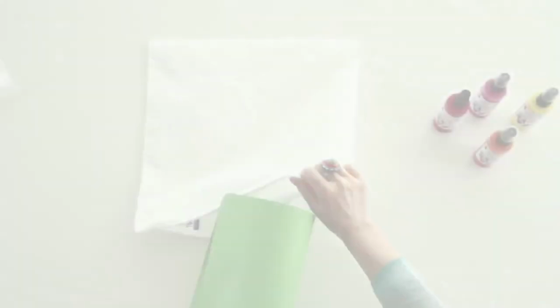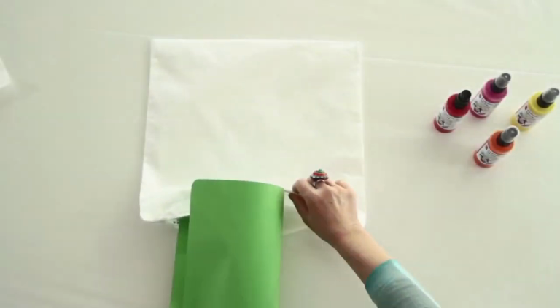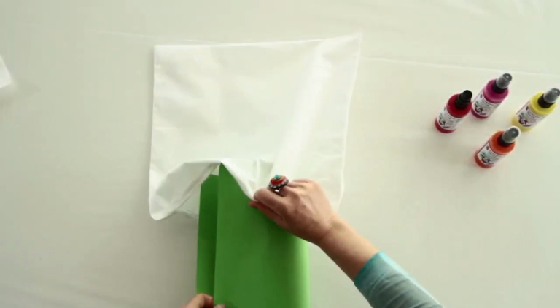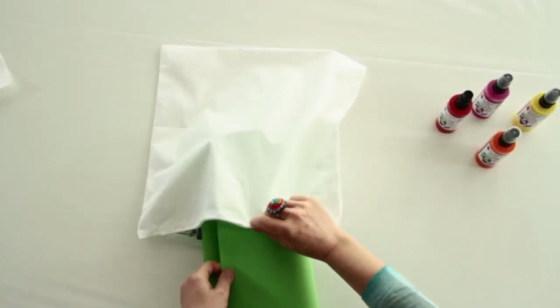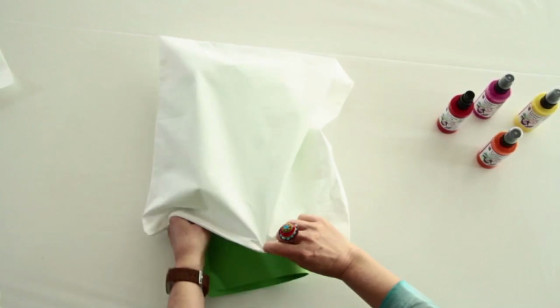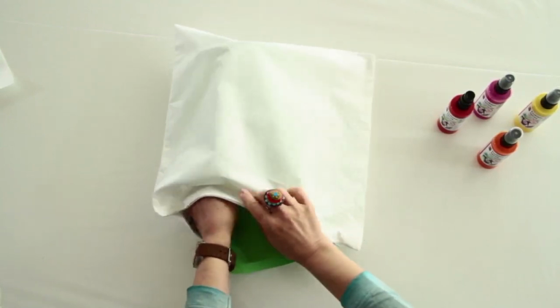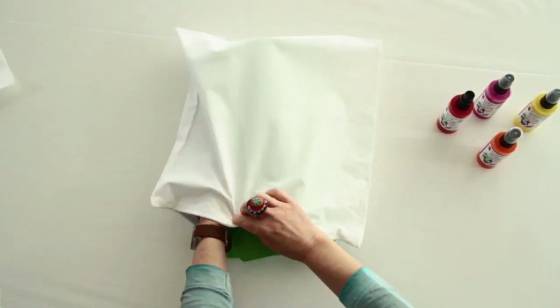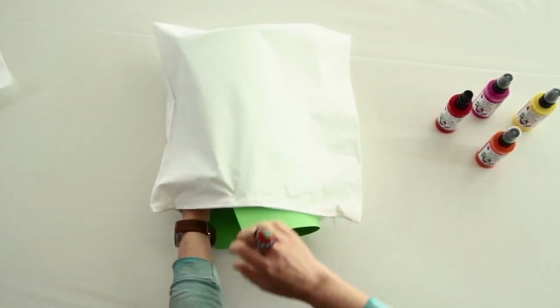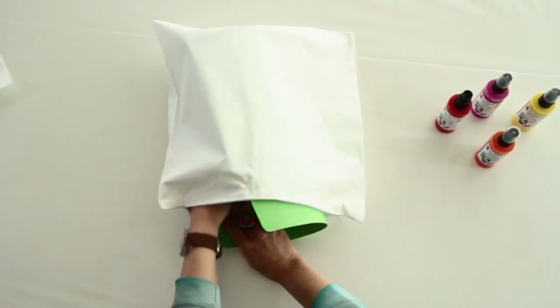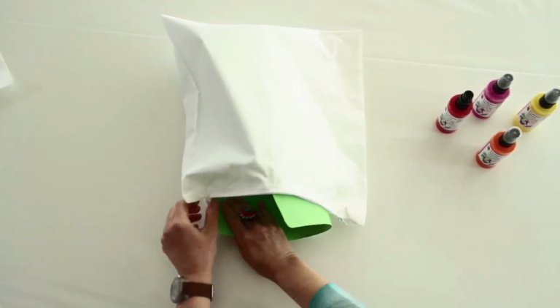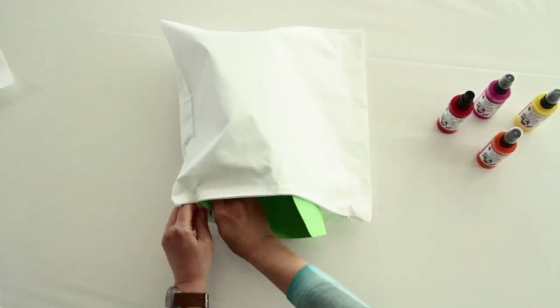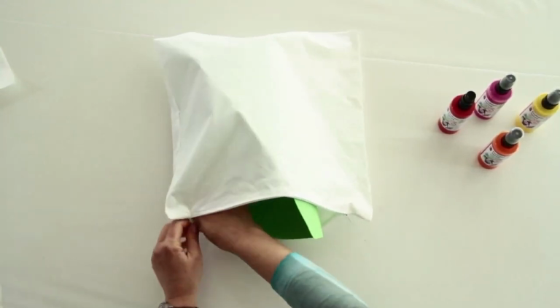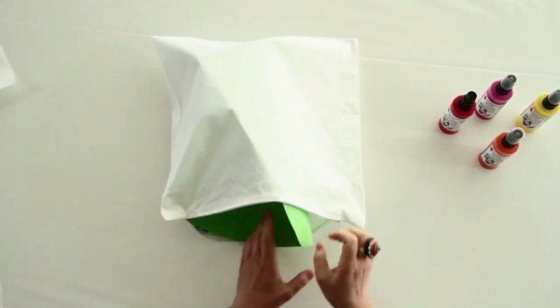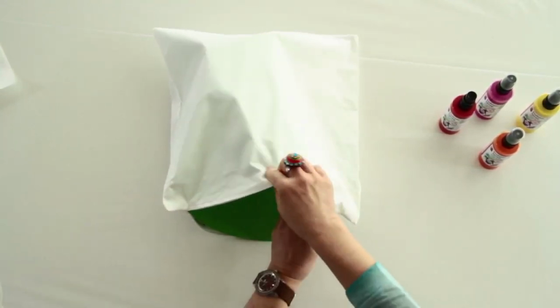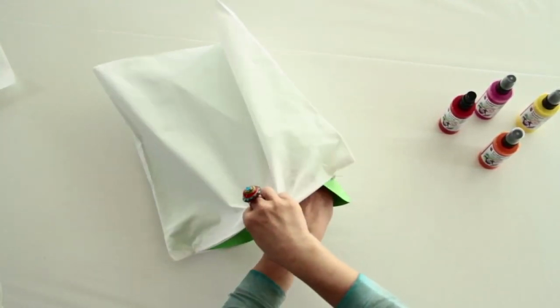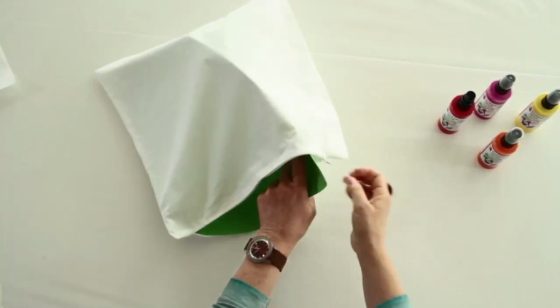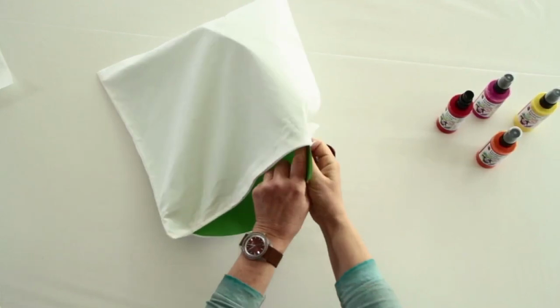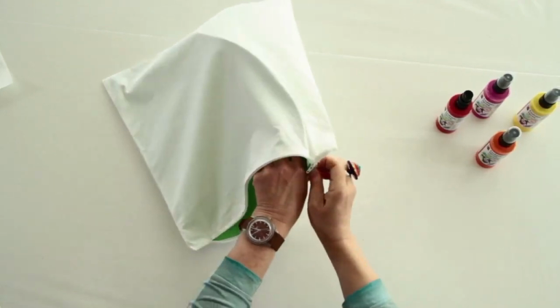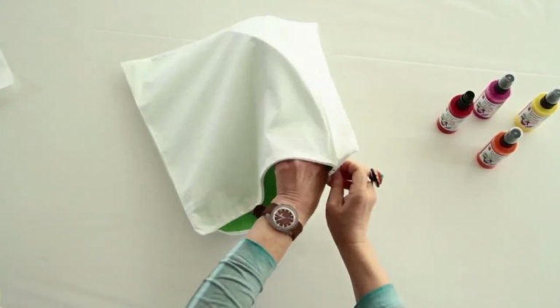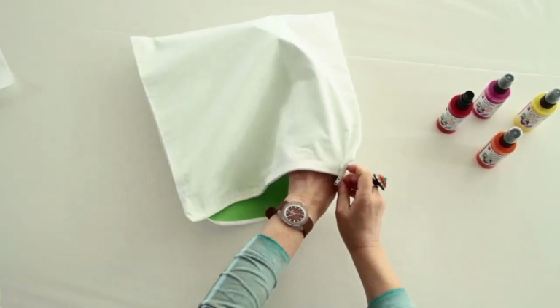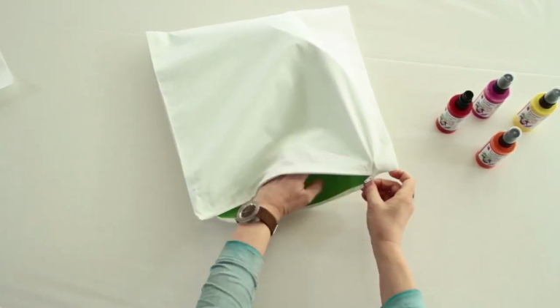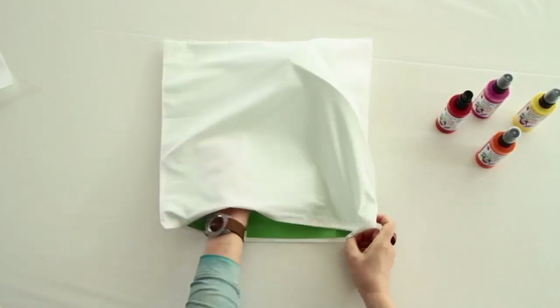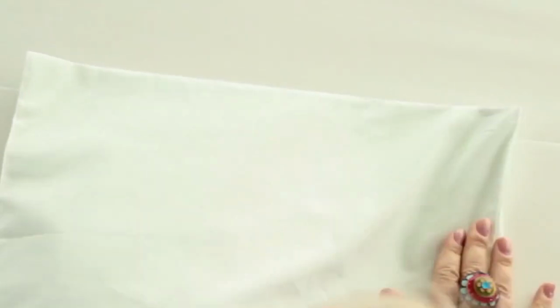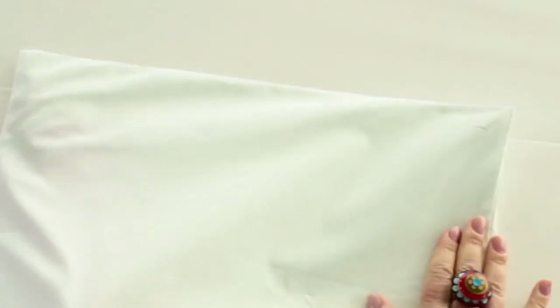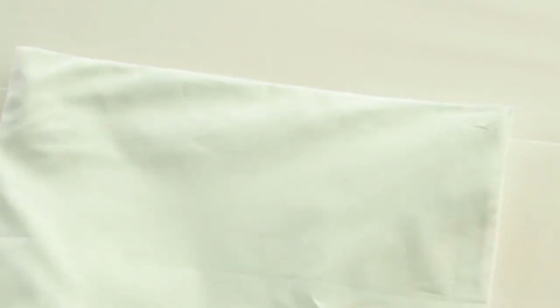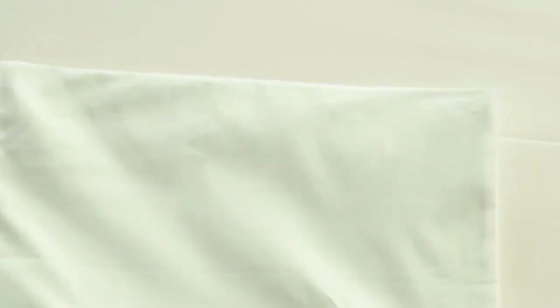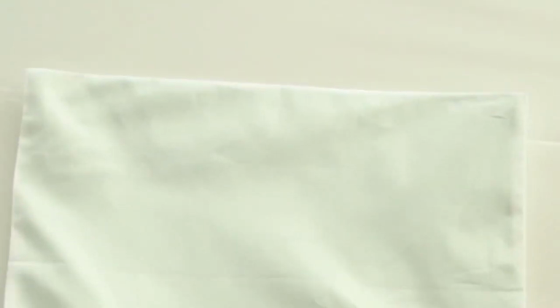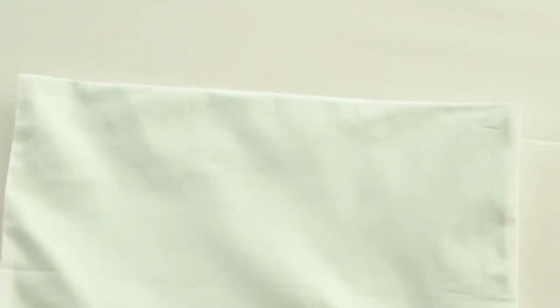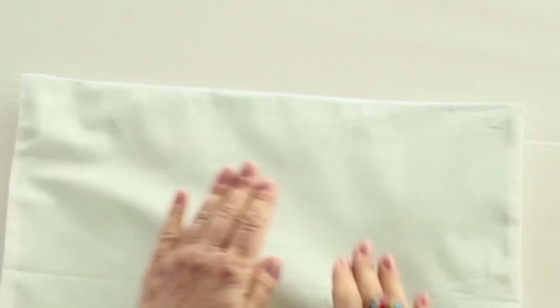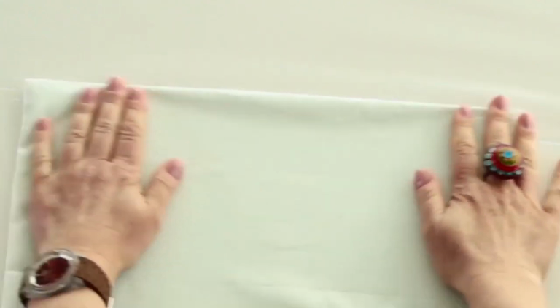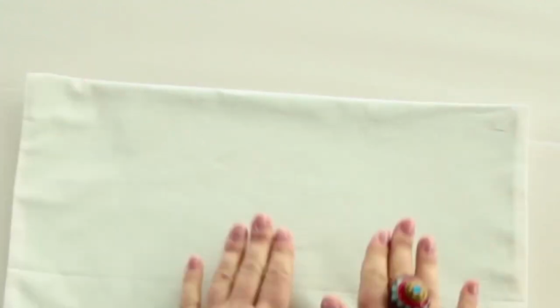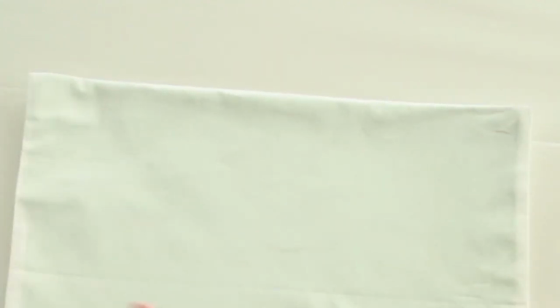To prepare, cover the worktop generously with film and insert cardboard between the cushion covers. Wash any textiles to be sprayed to remove any finishes and fabric conditioners before decorating.